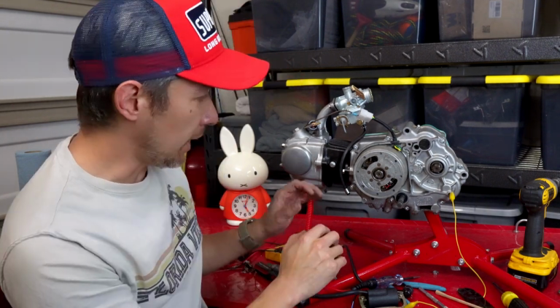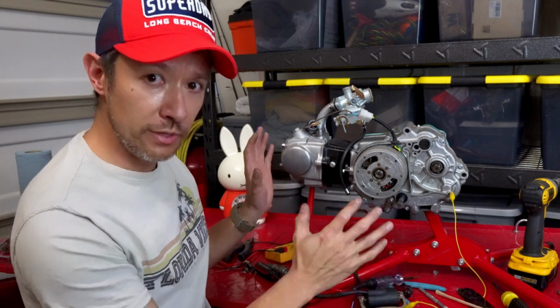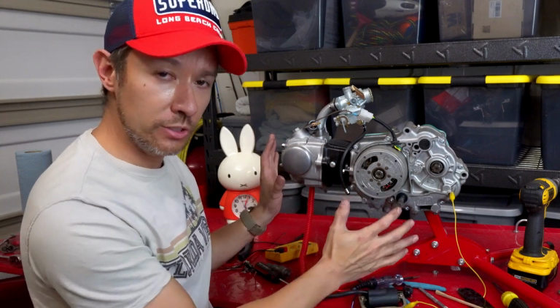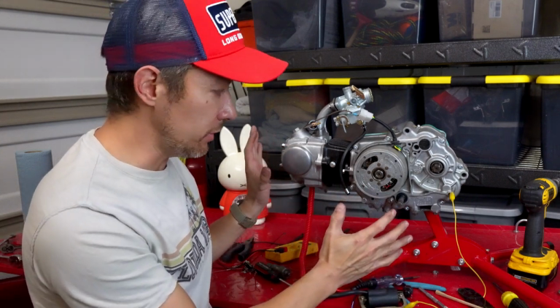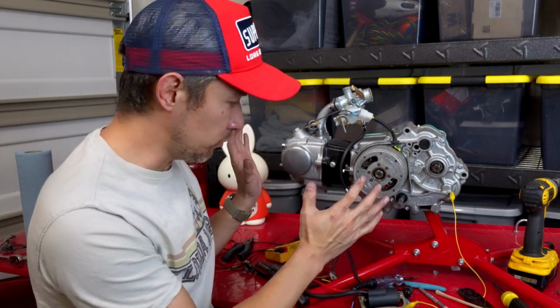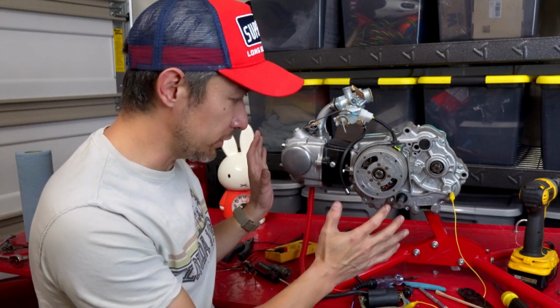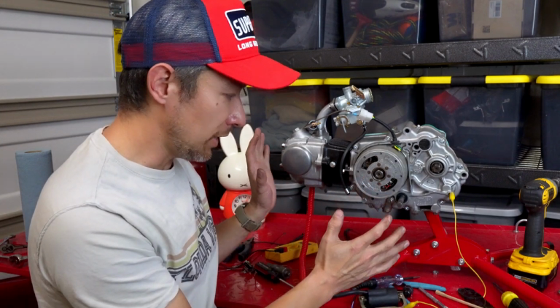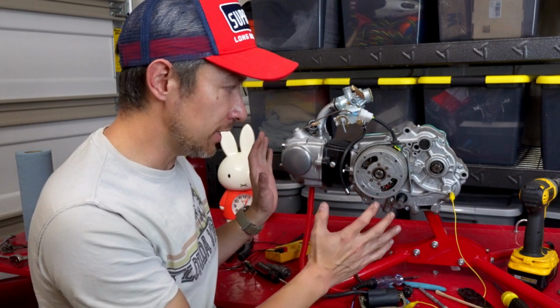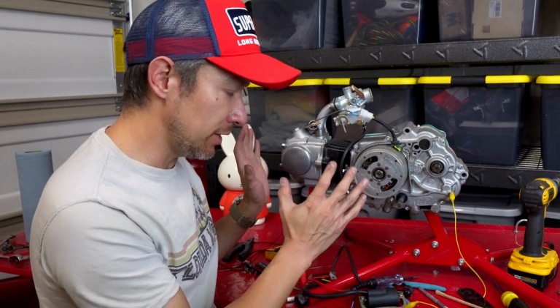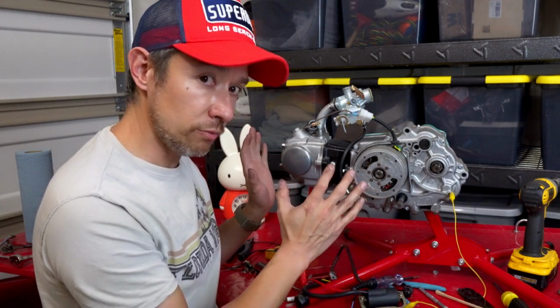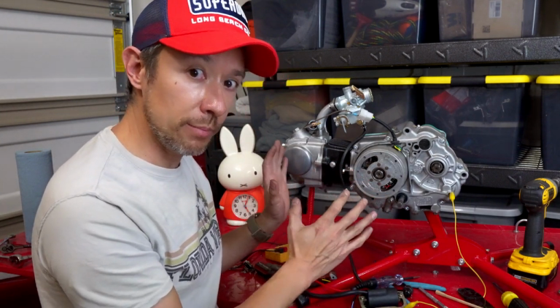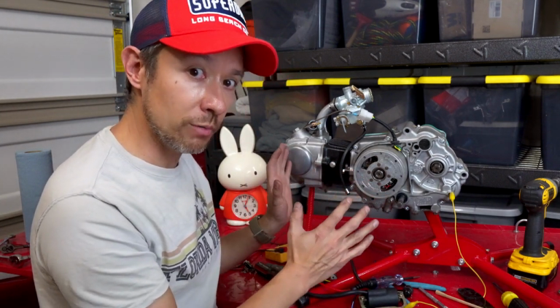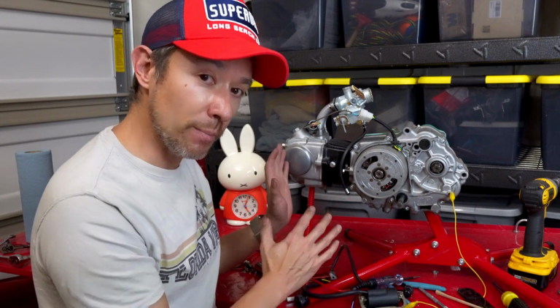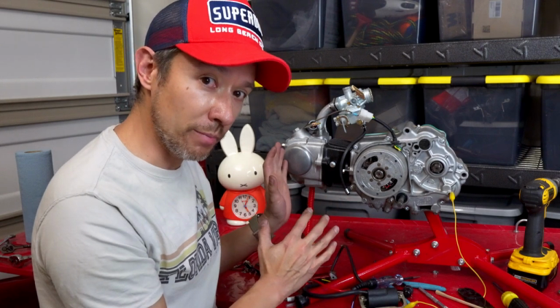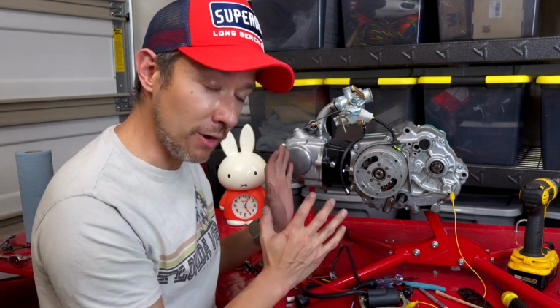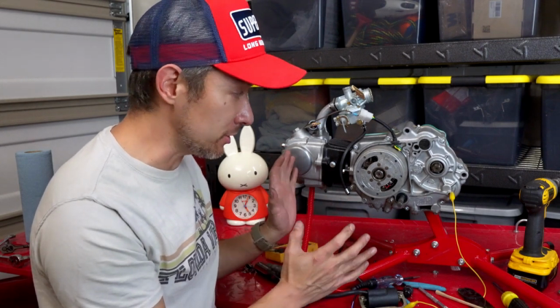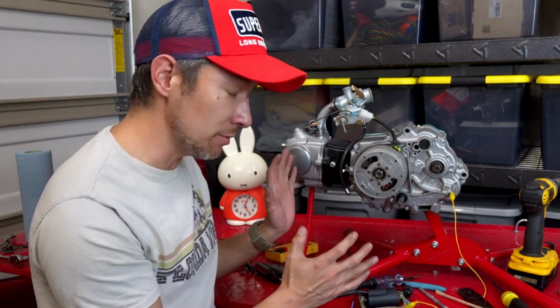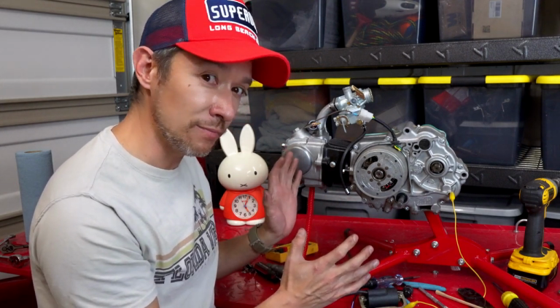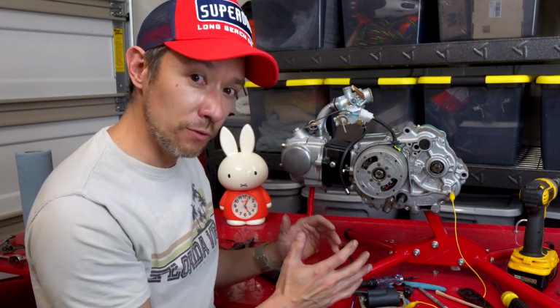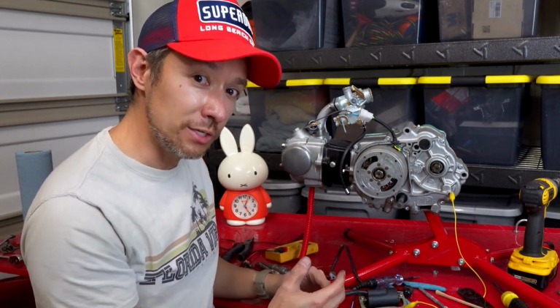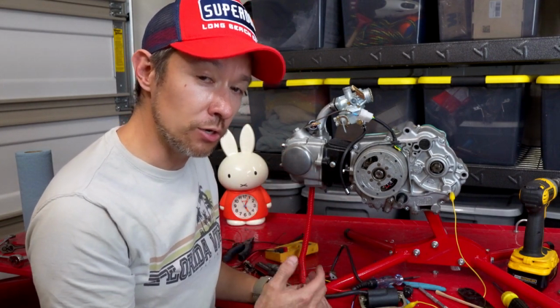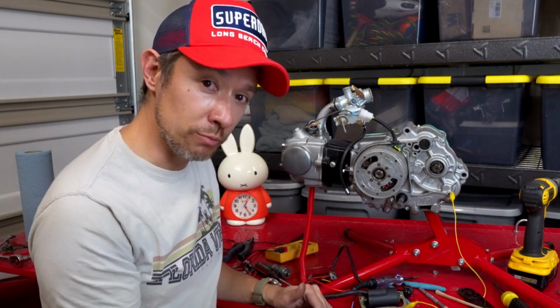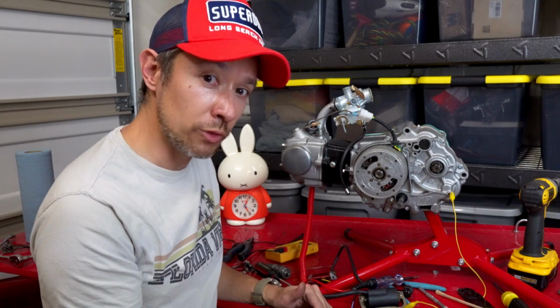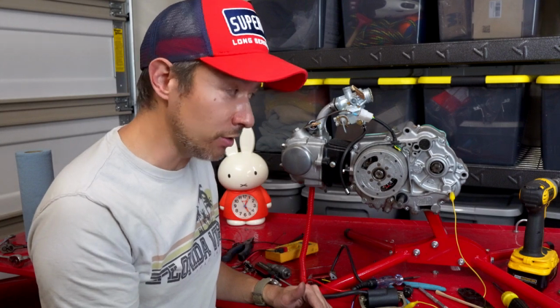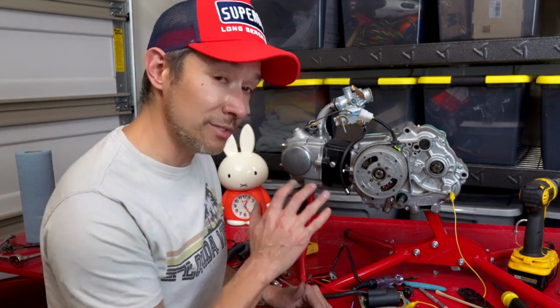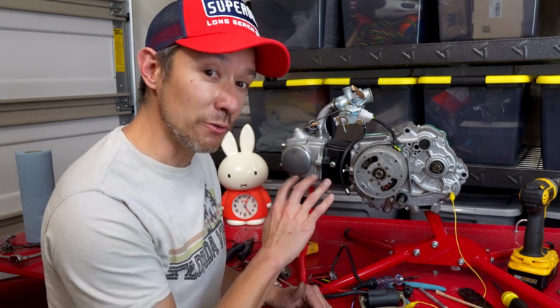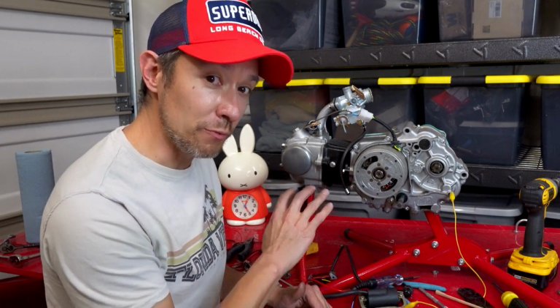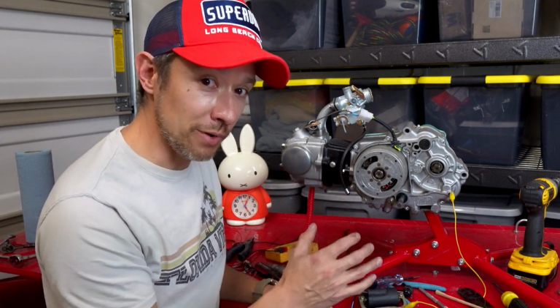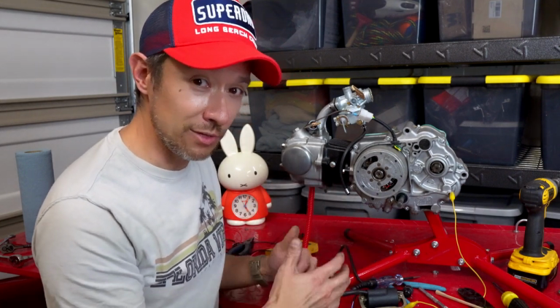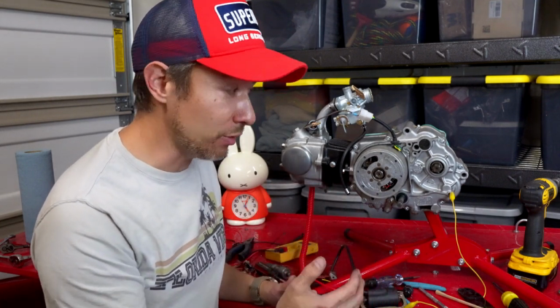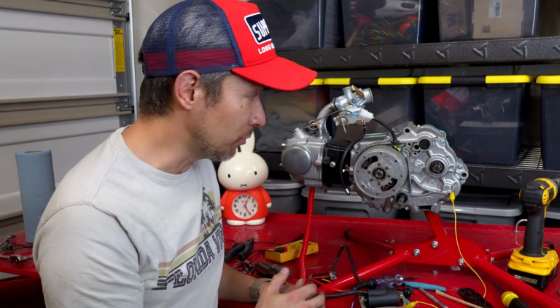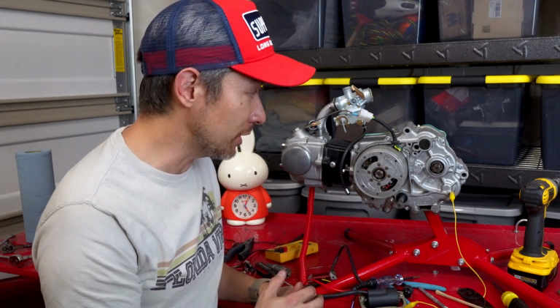I have the engine here on the workbench. I like to get the engine fired up and working before I put it on the bike. I found that's a lot easier because if there's something I need to do like remove the coil, it's a lot easier to figure out before it's on the bike and having to take everything apart multiple times.